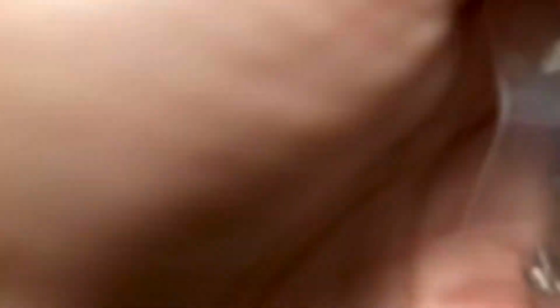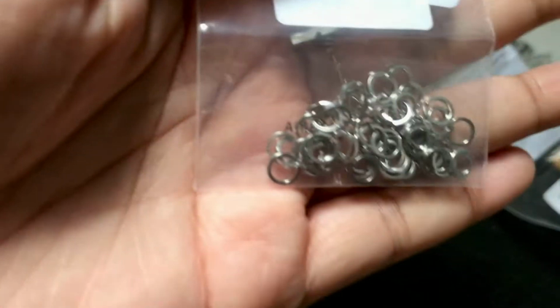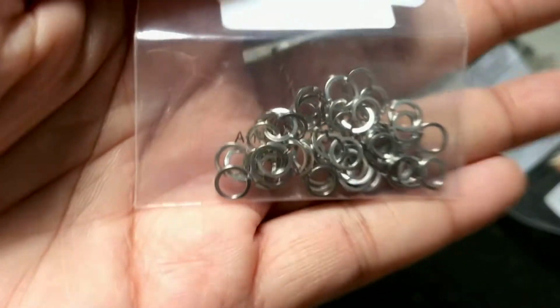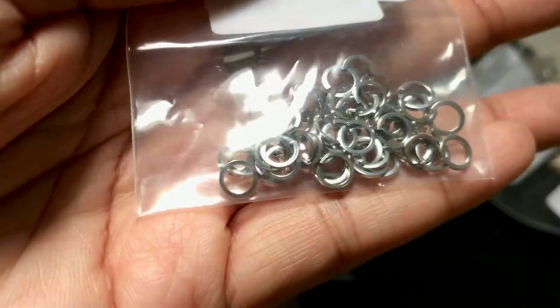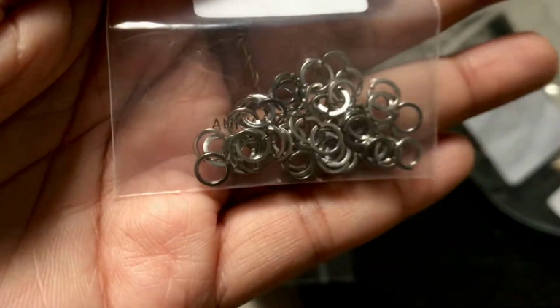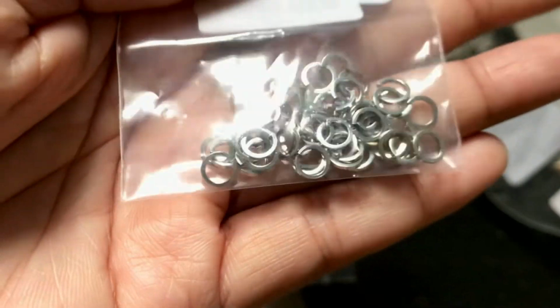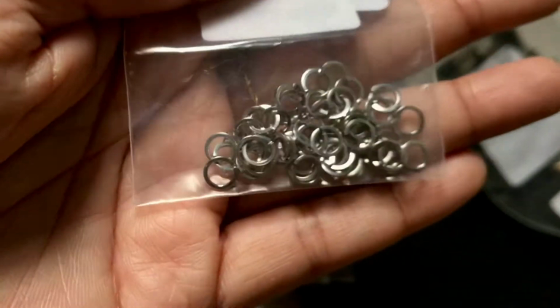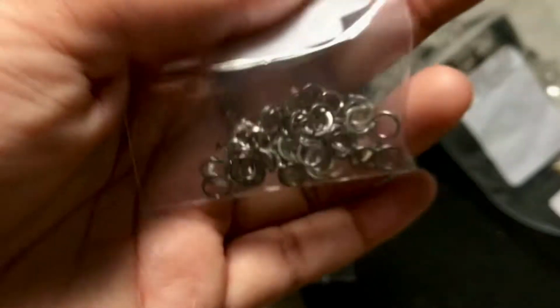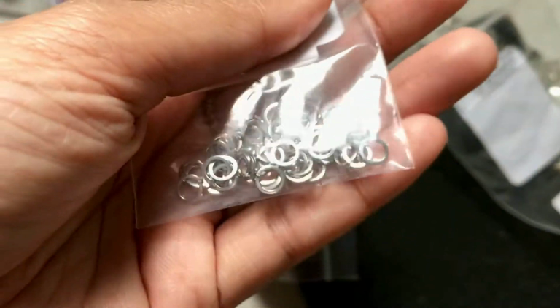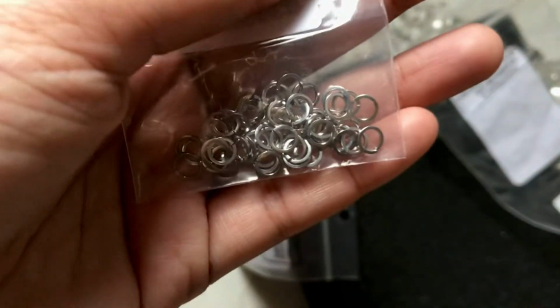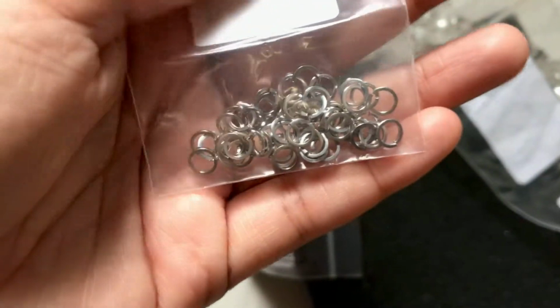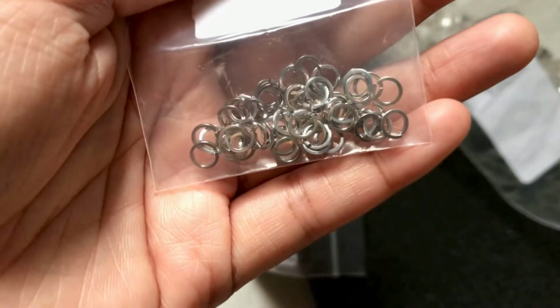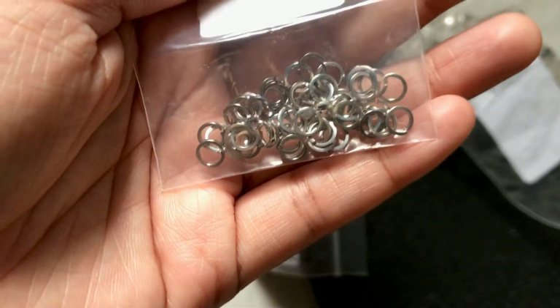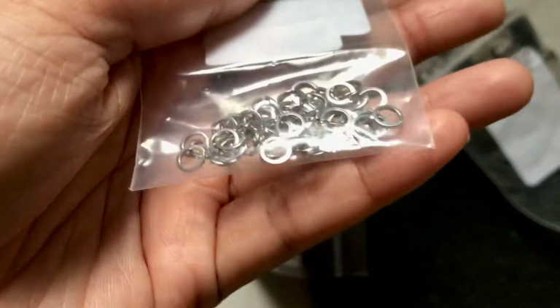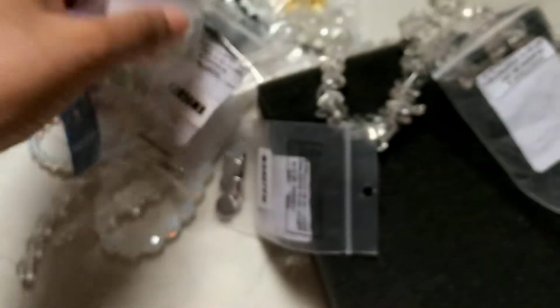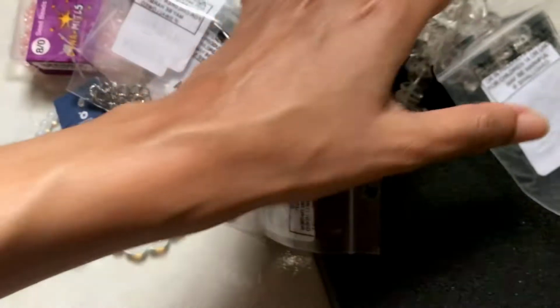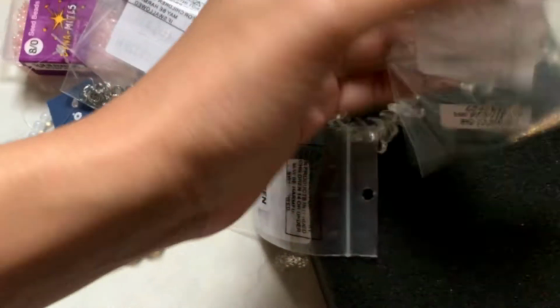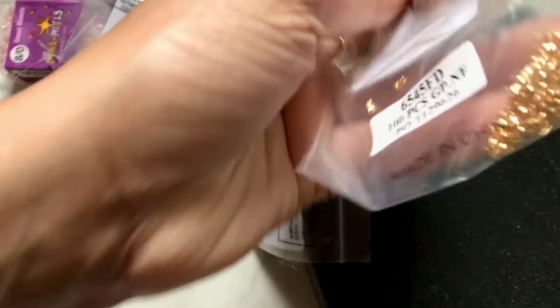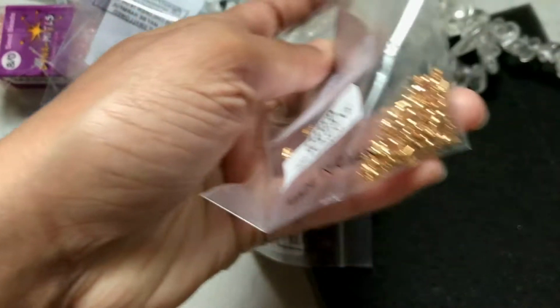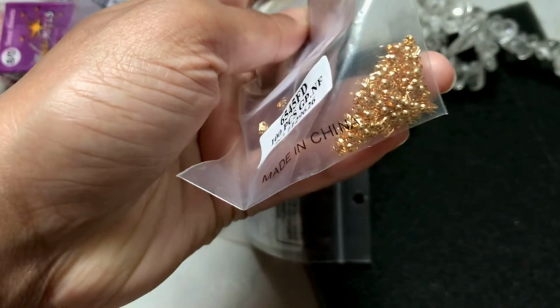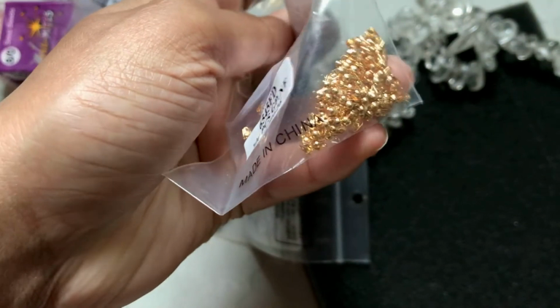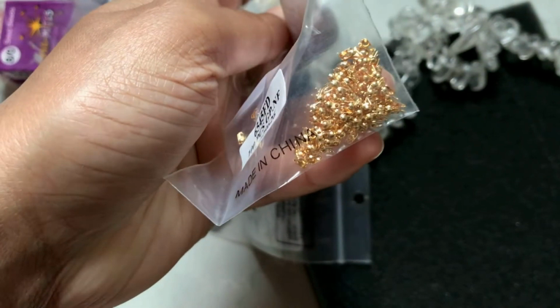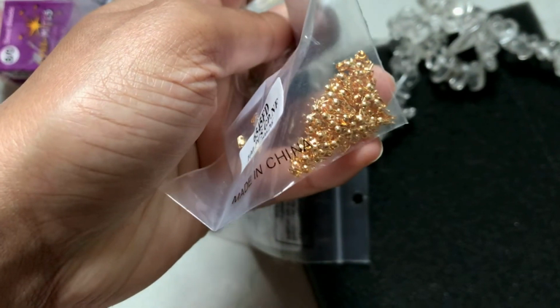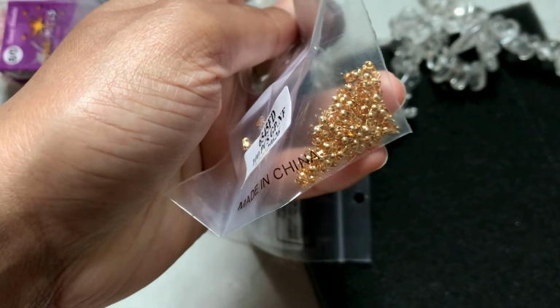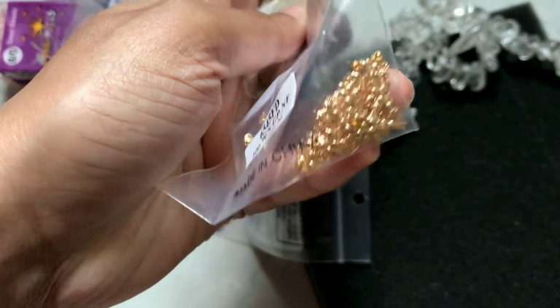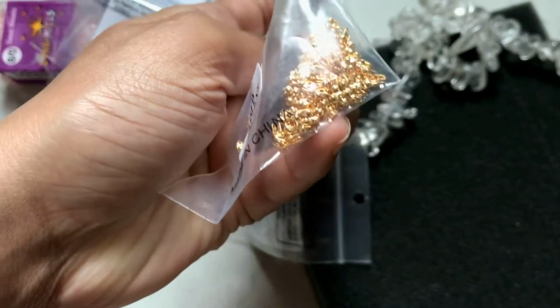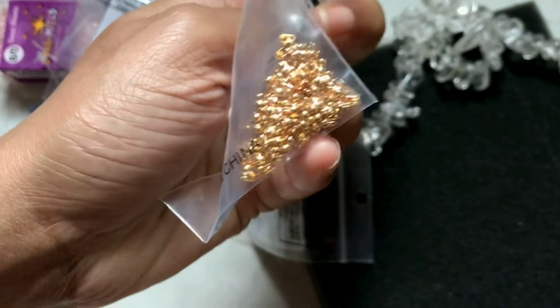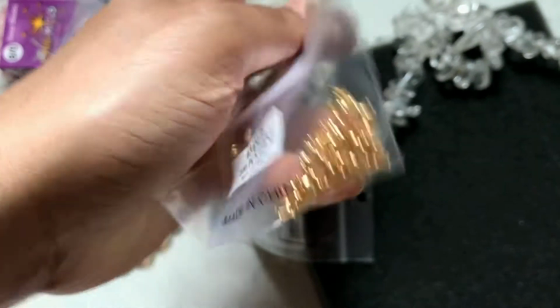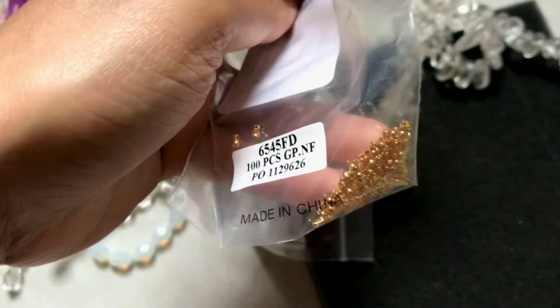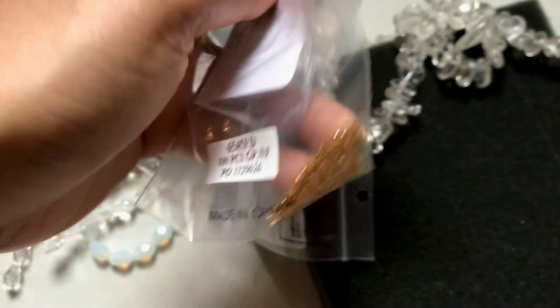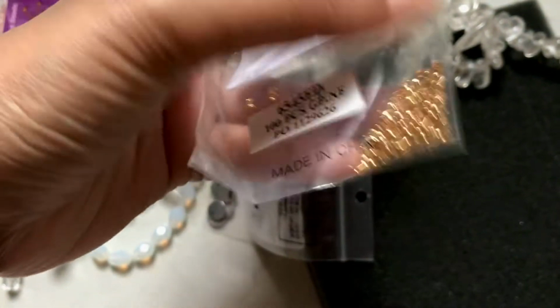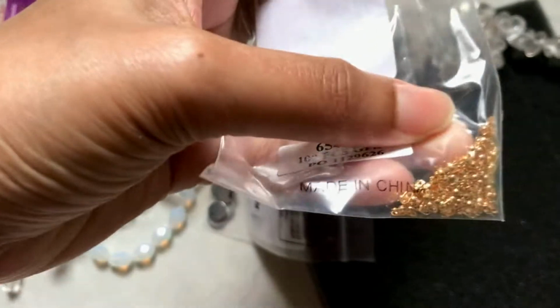These are so cool — these are square jump rings. I've never used them before but I am so excited to use them. These are just for putting on the ends of cord to make necklaces, bracelets, etc.